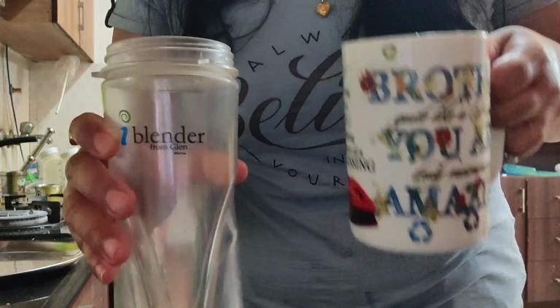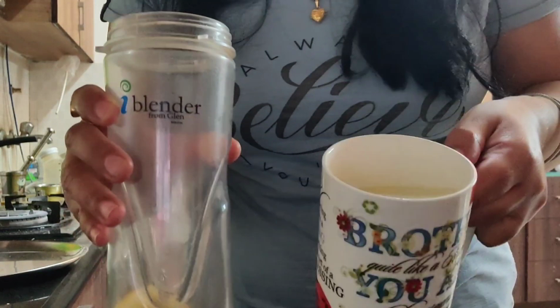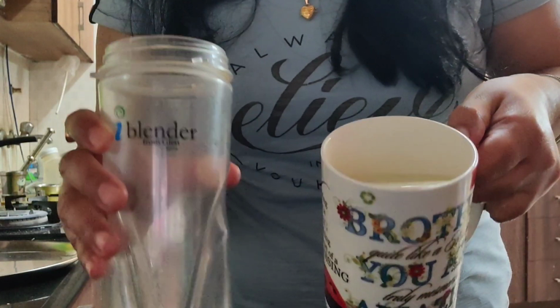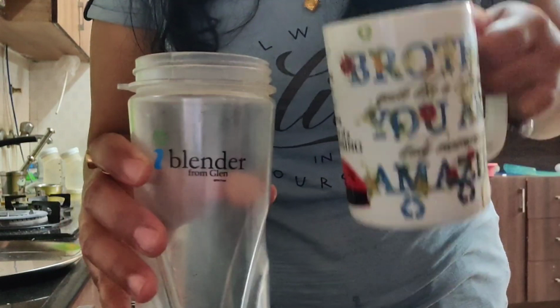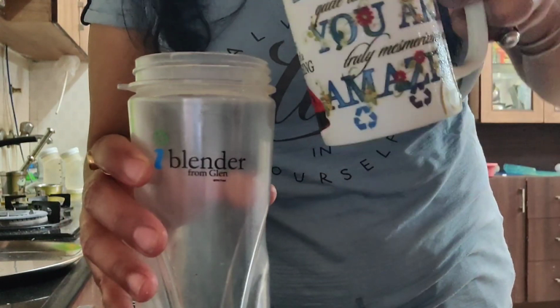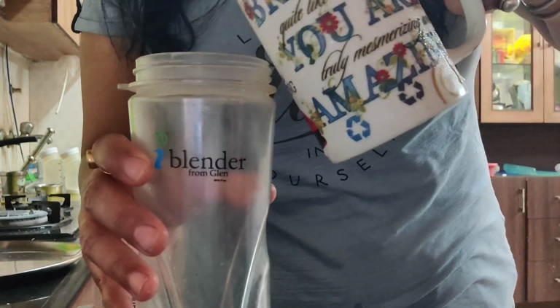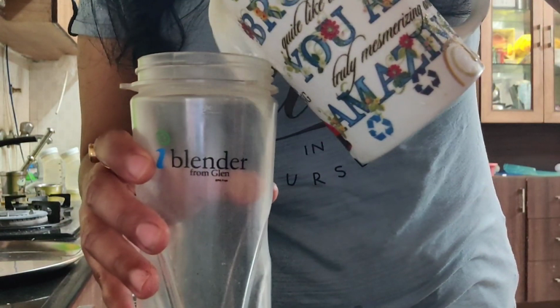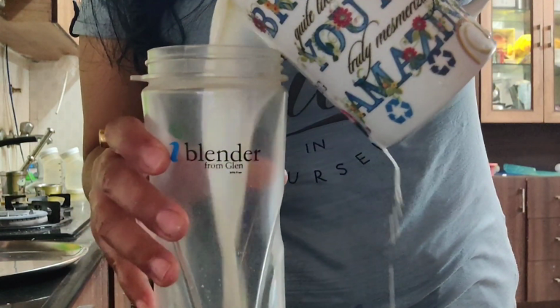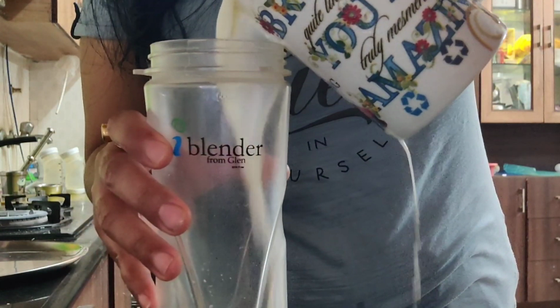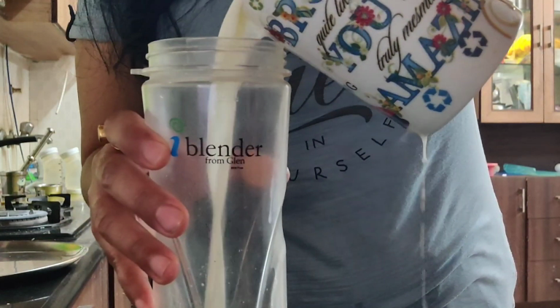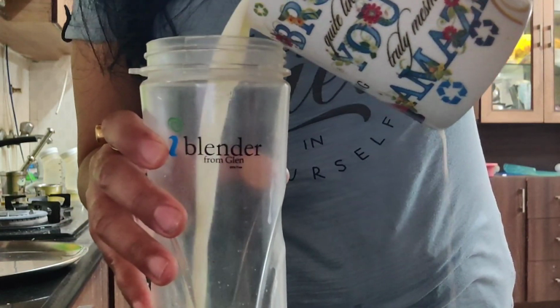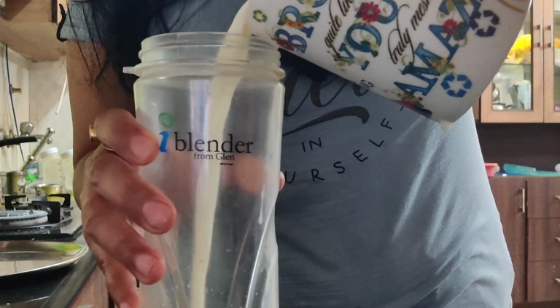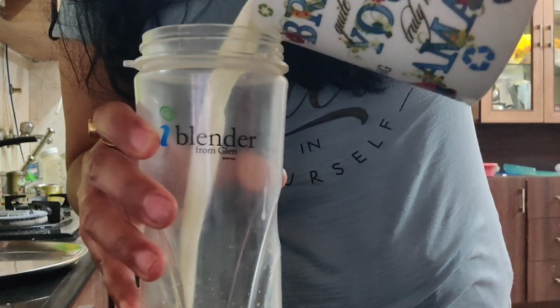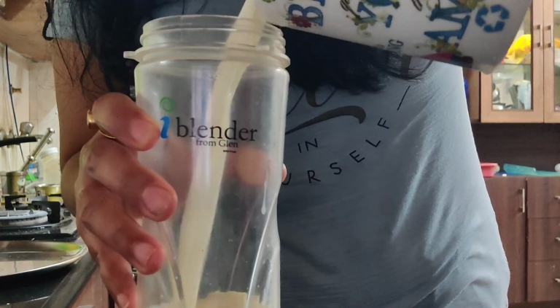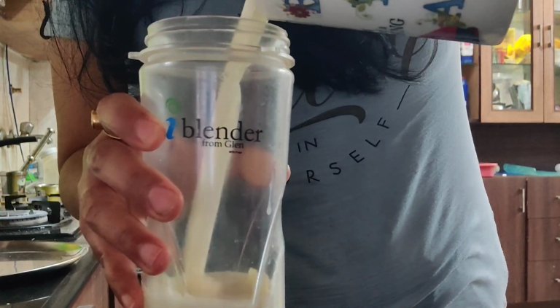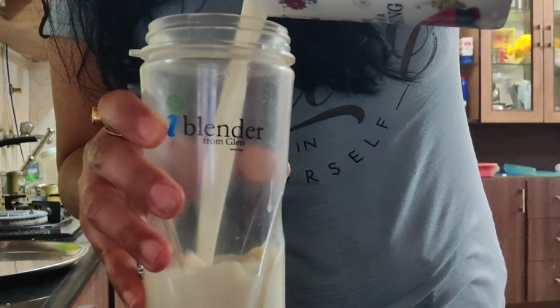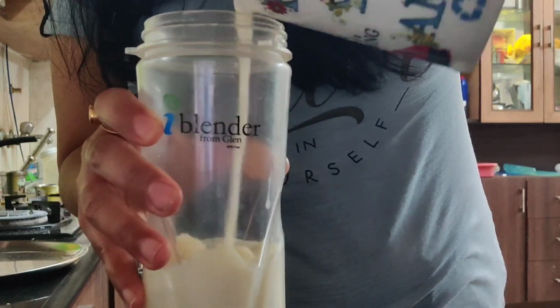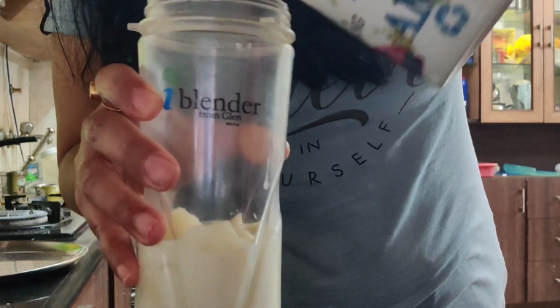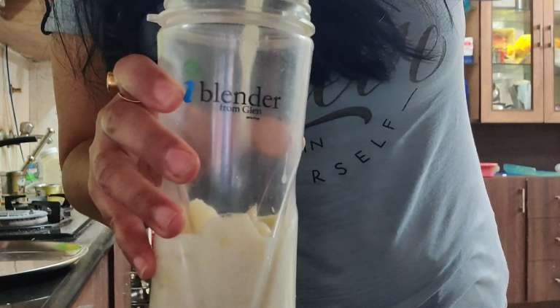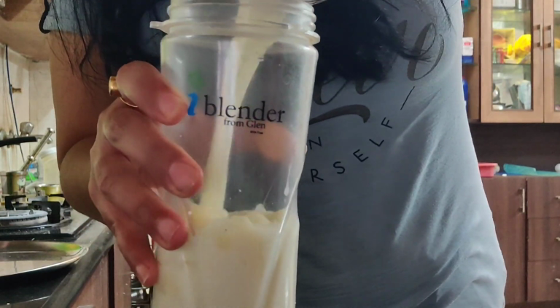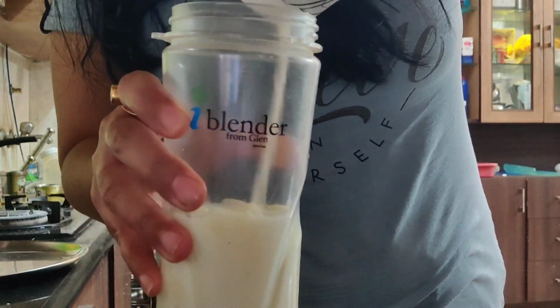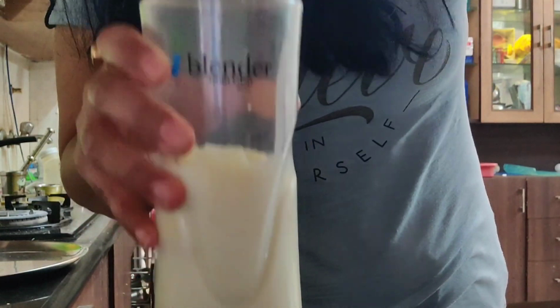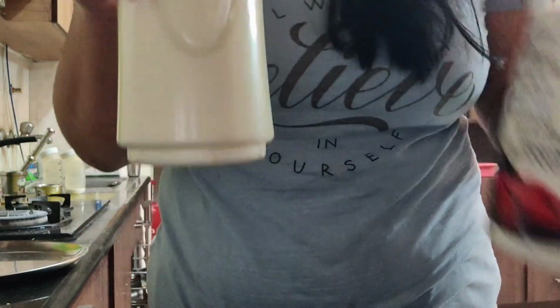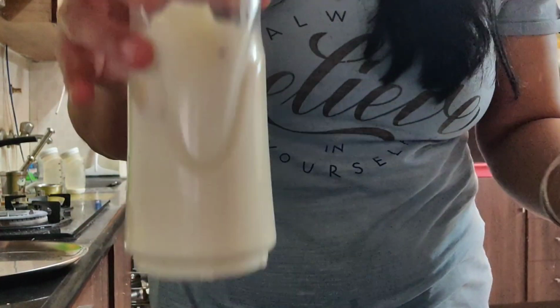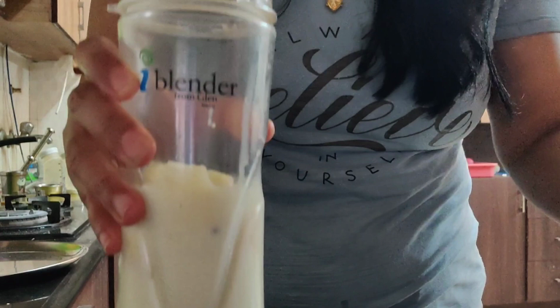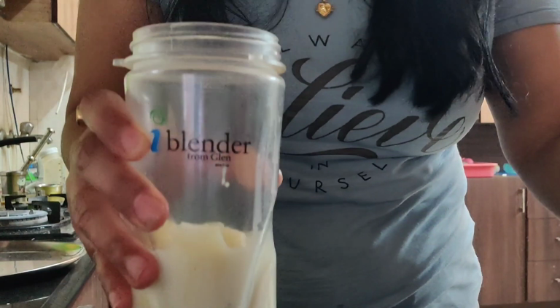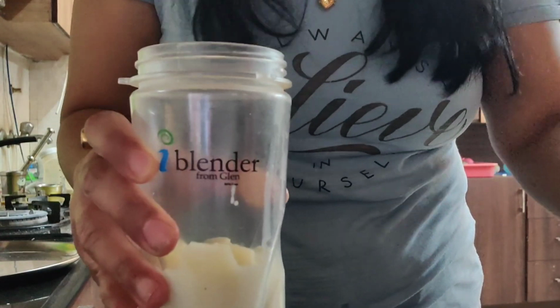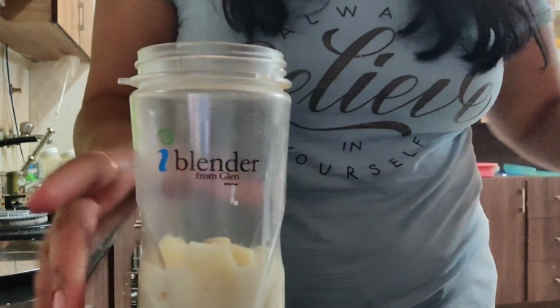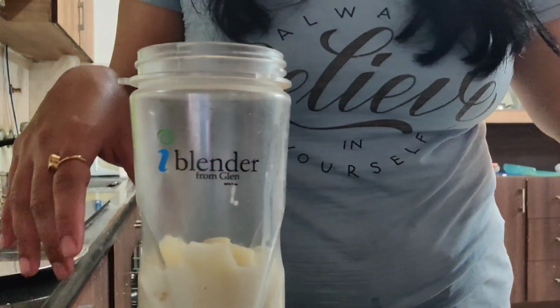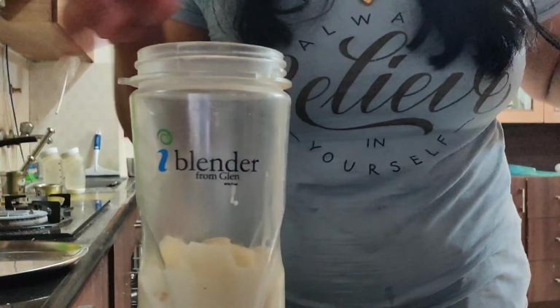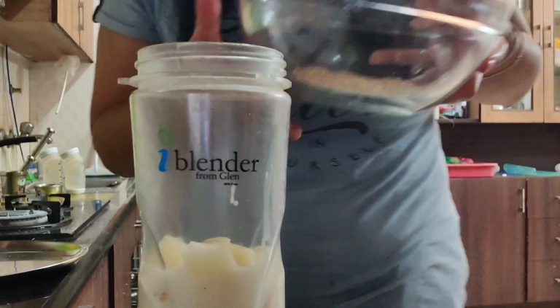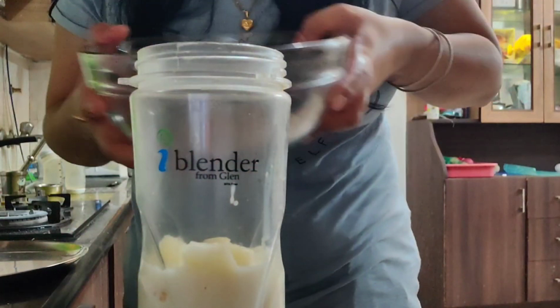It is good also. You can use any milk. It is better to use double-toned milk if you are taking it for weight loss. And for children, it is also light and good.